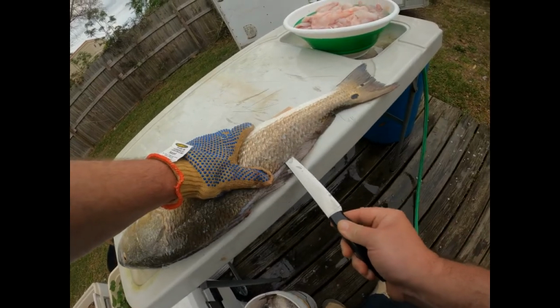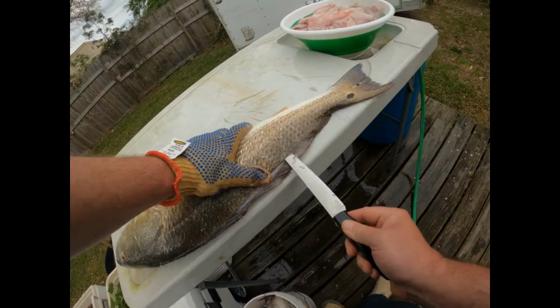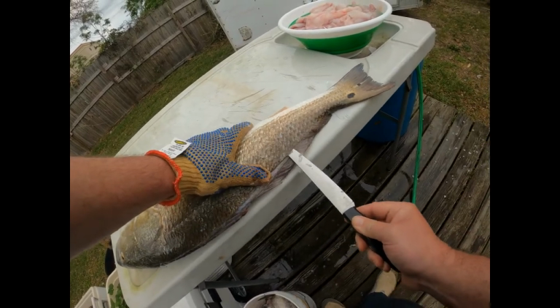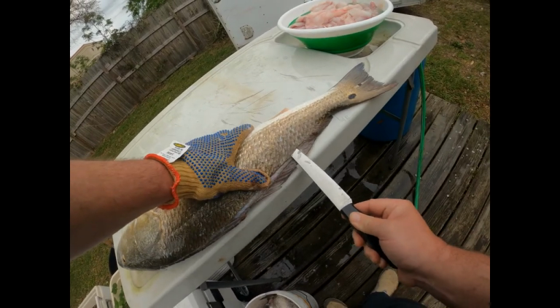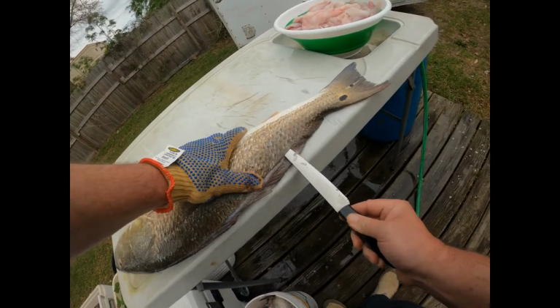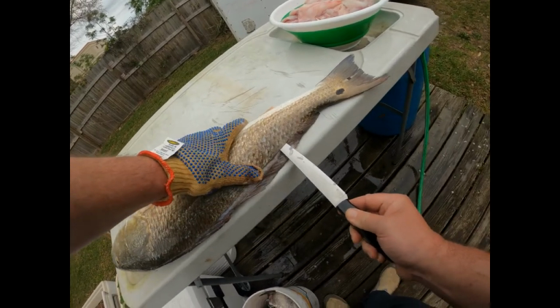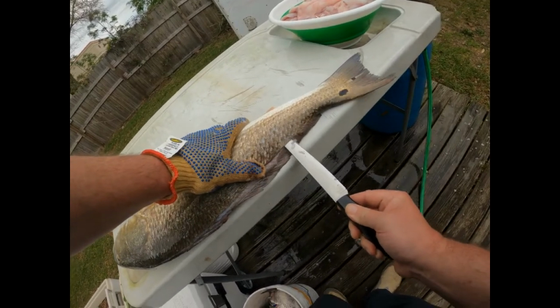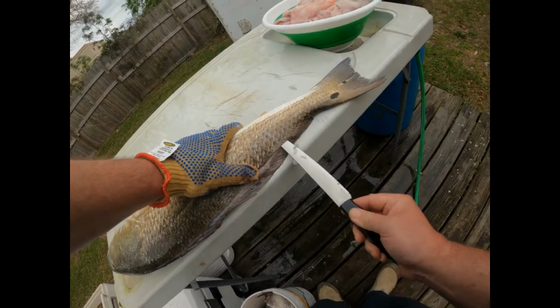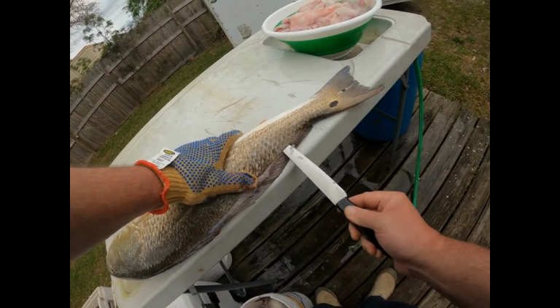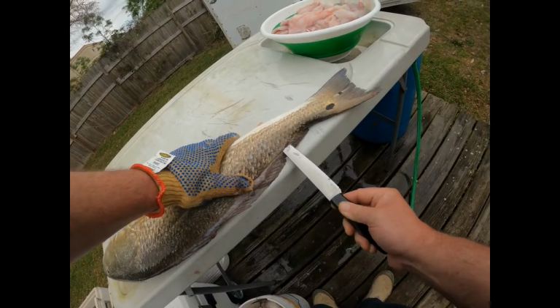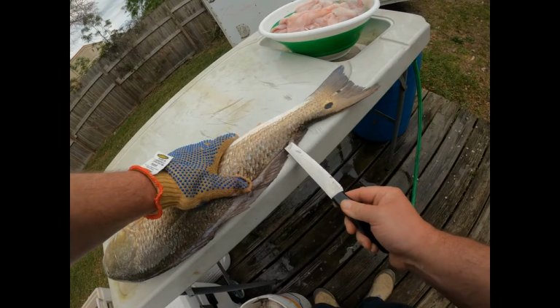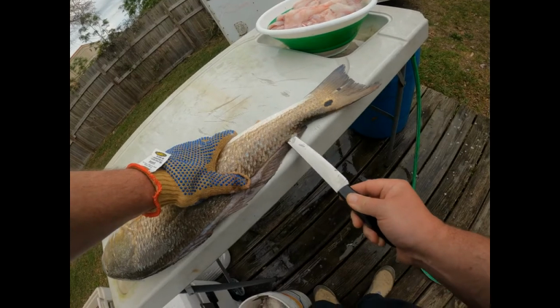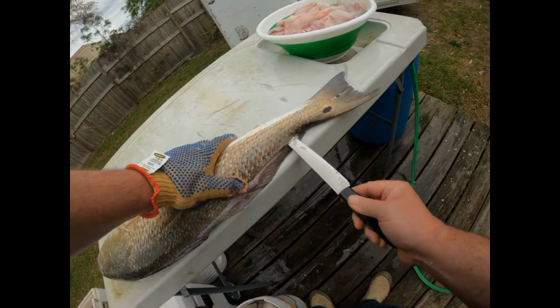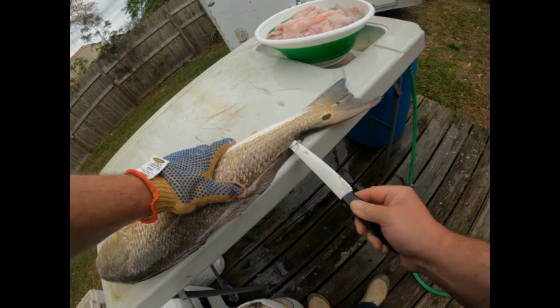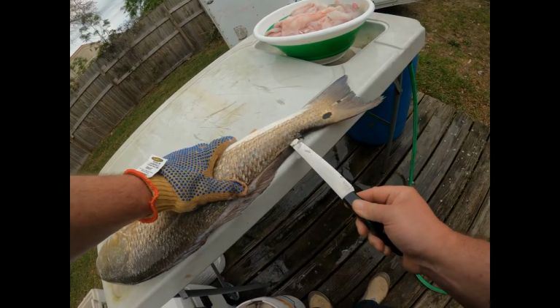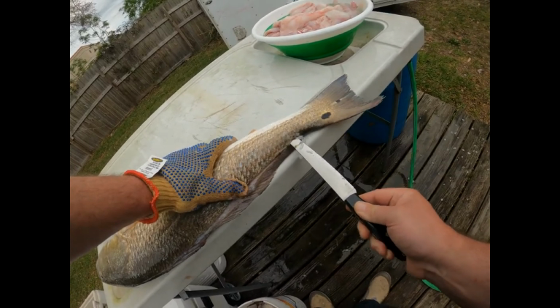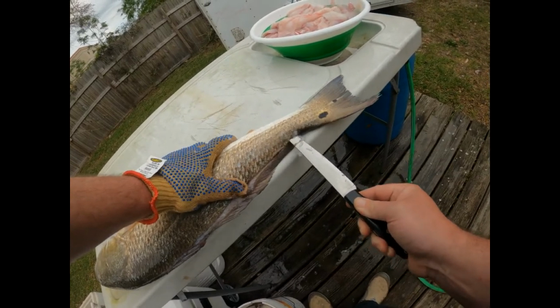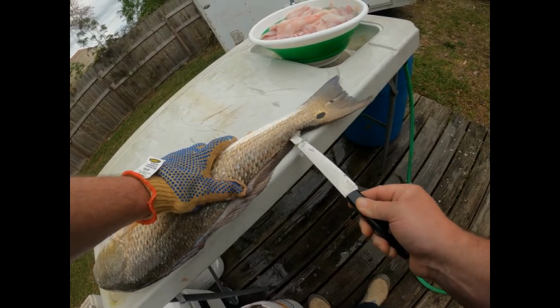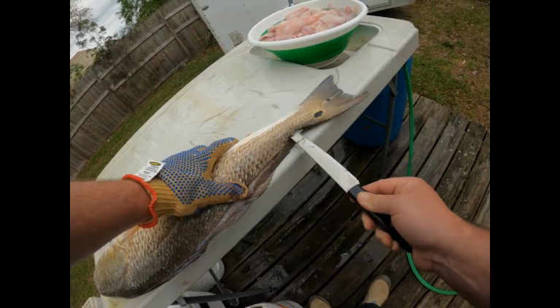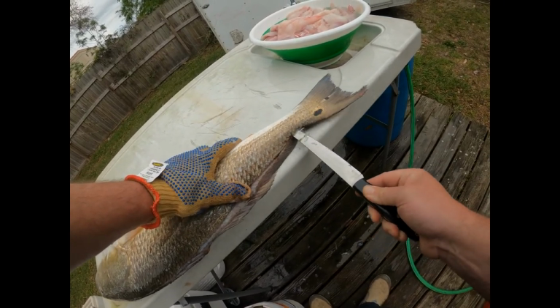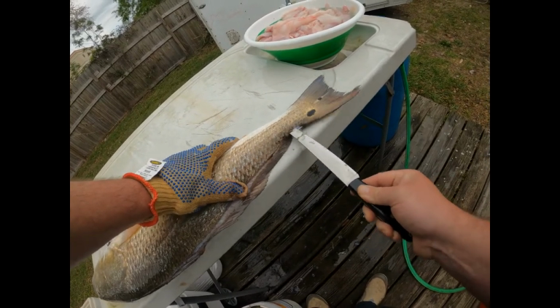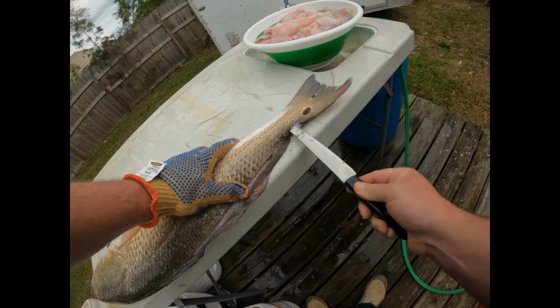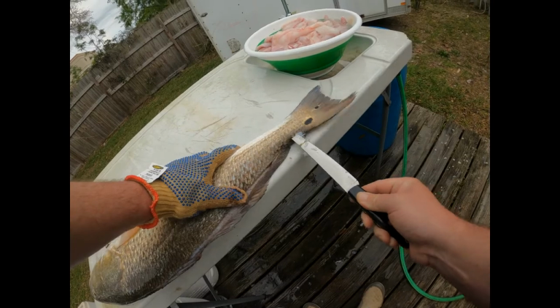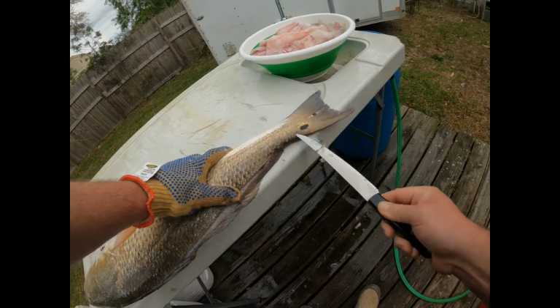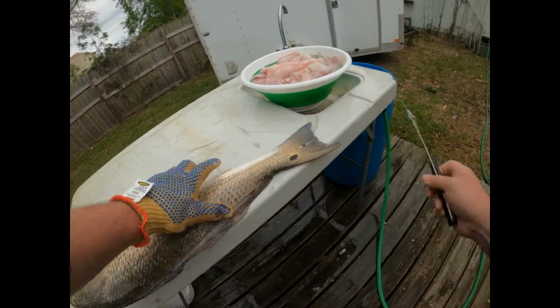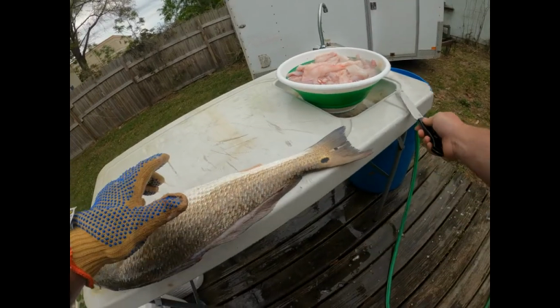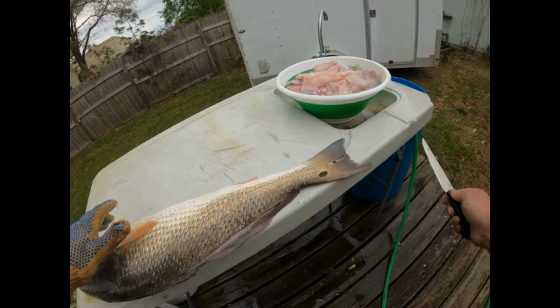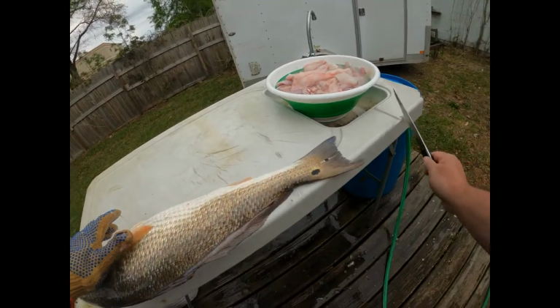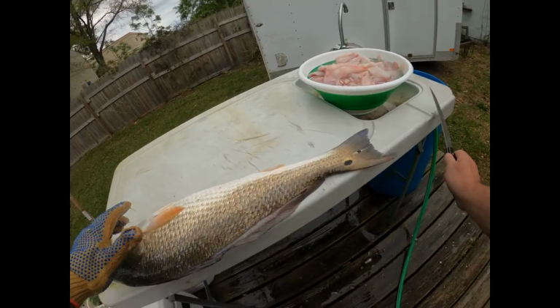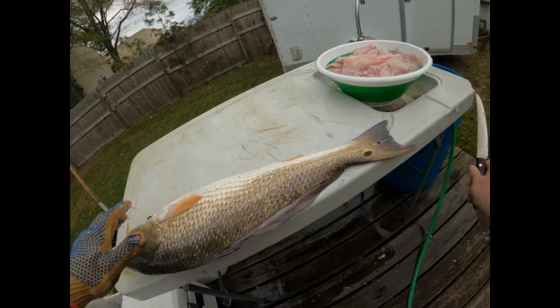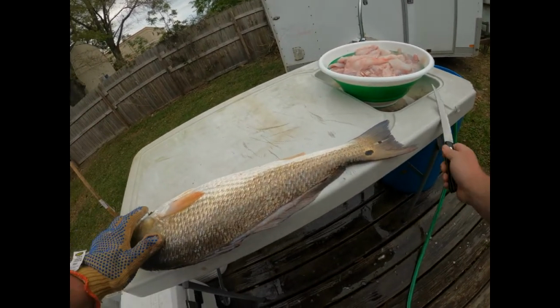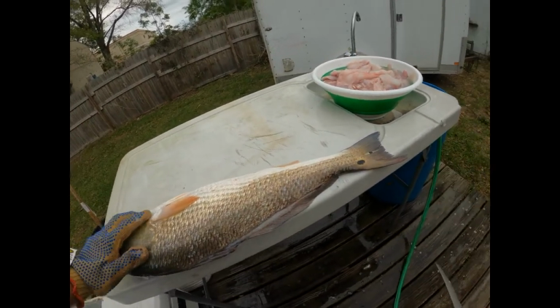Feel that backbone in there and bump the tip of your knife off of it, carry it all the way down to the tail. Stop right there and clean your knife off.